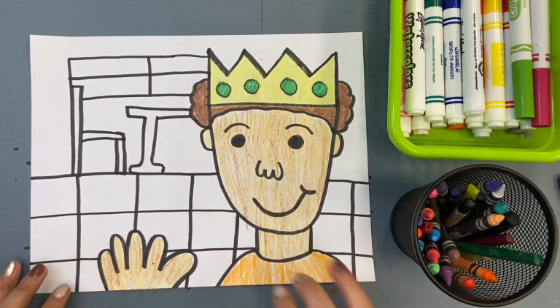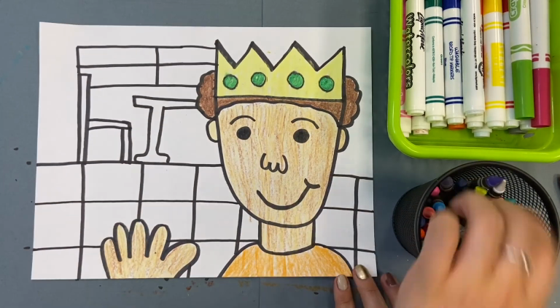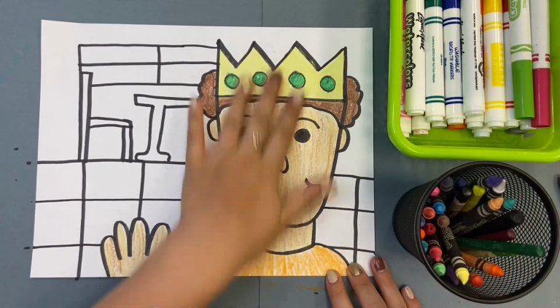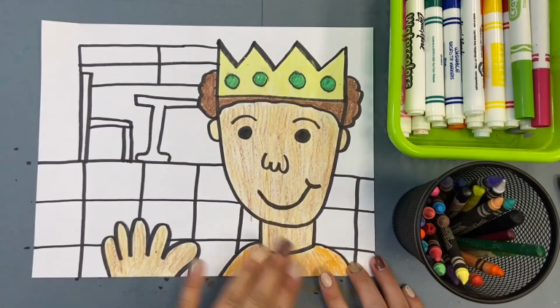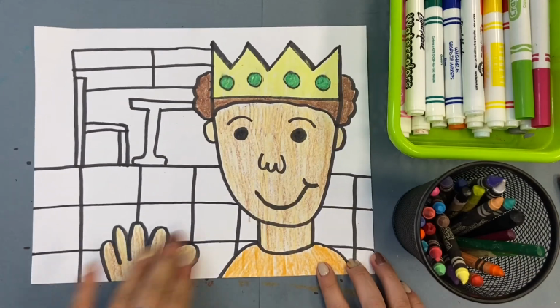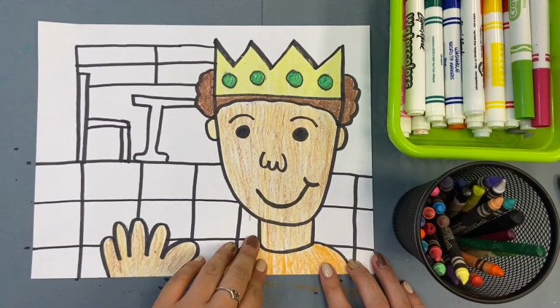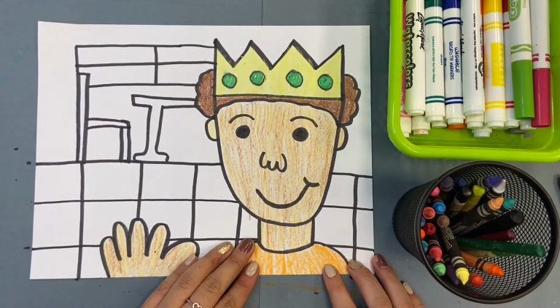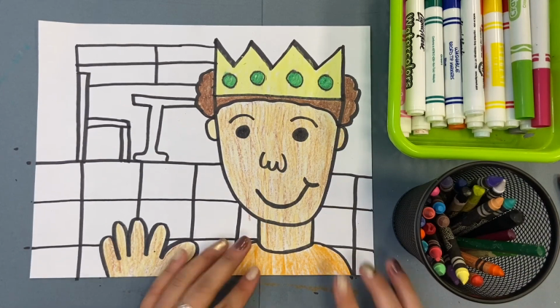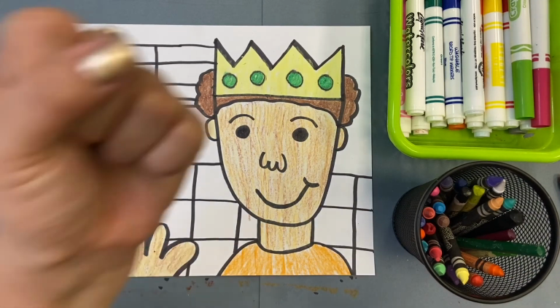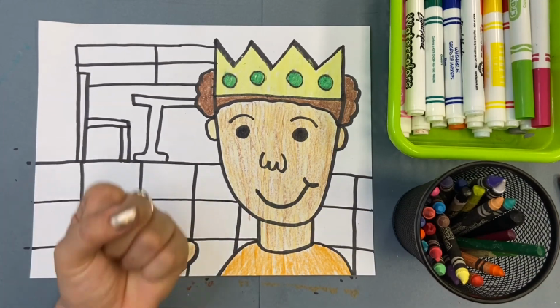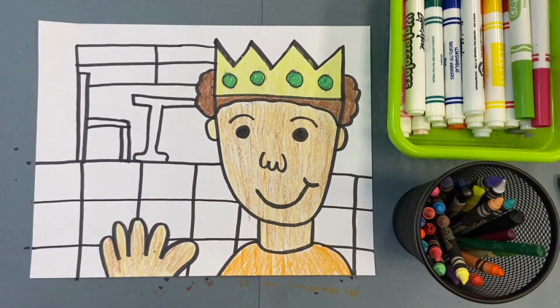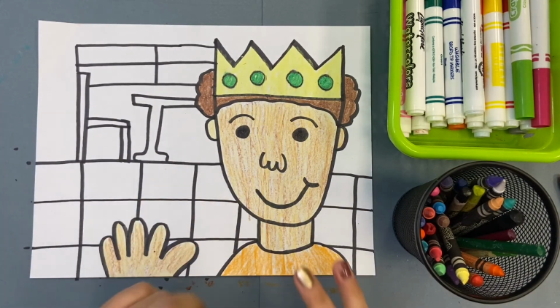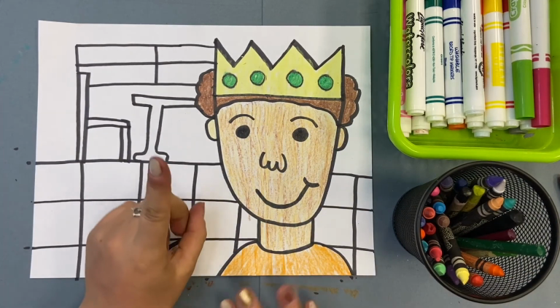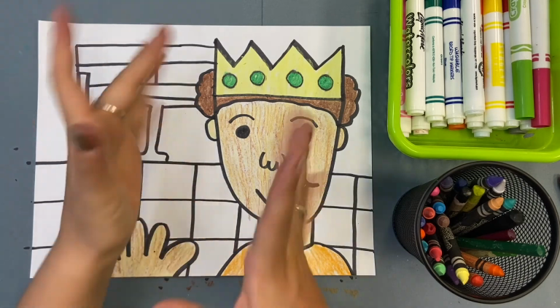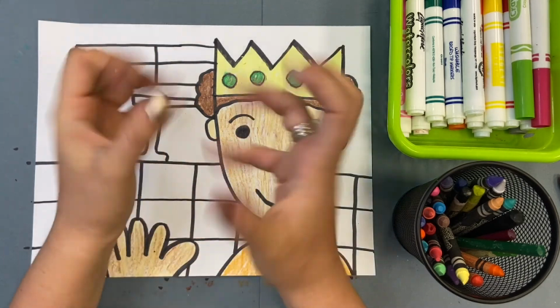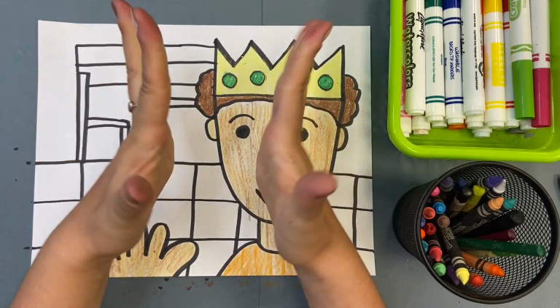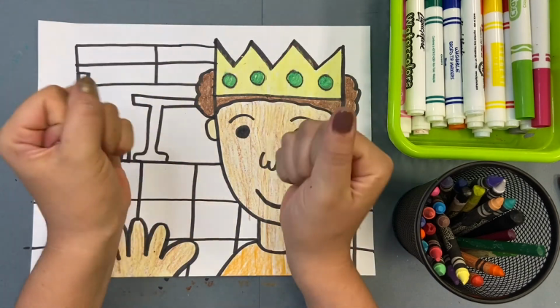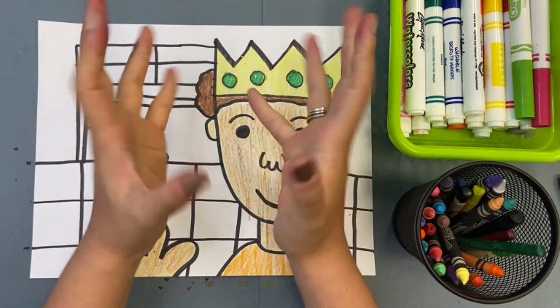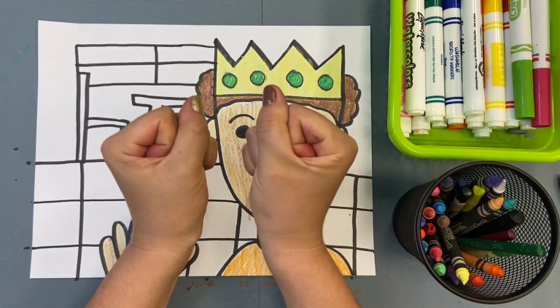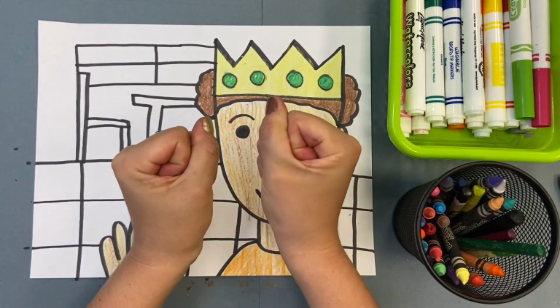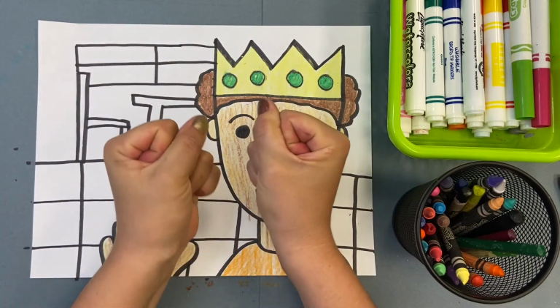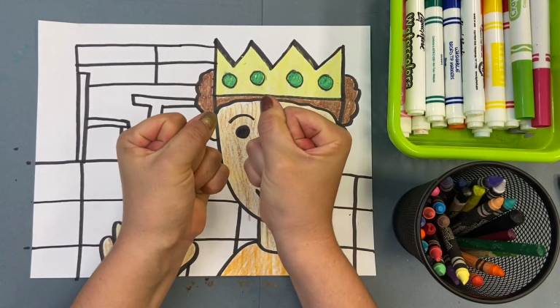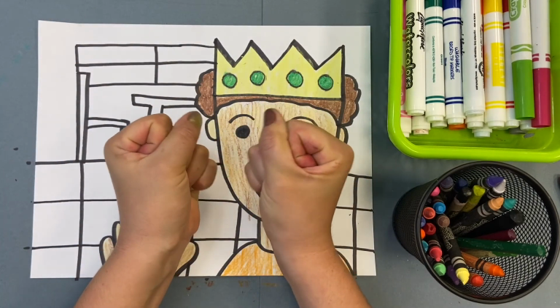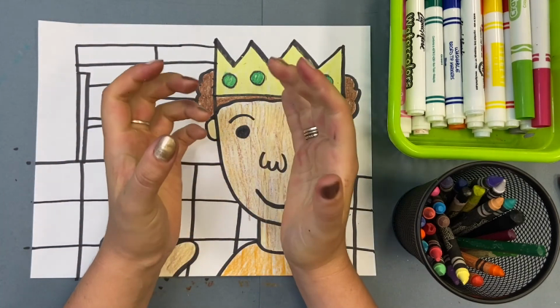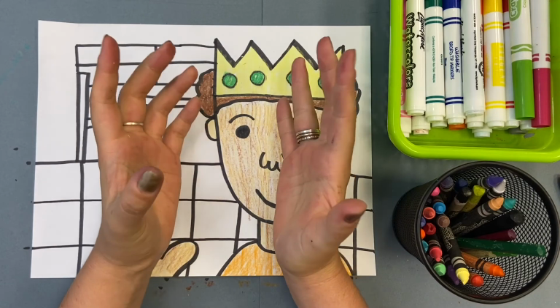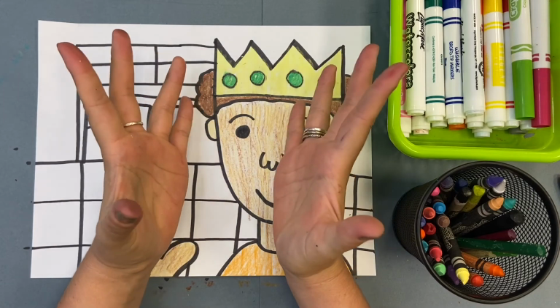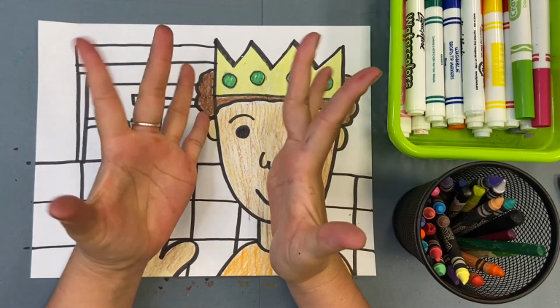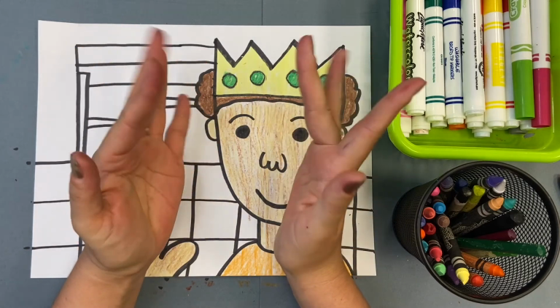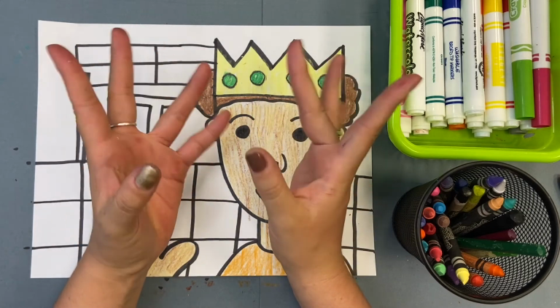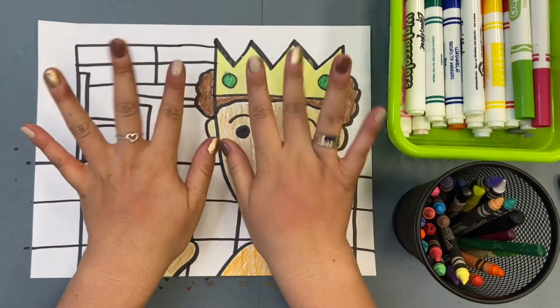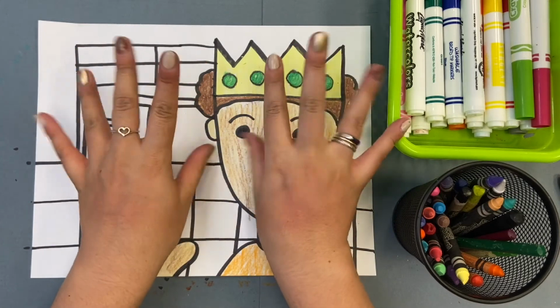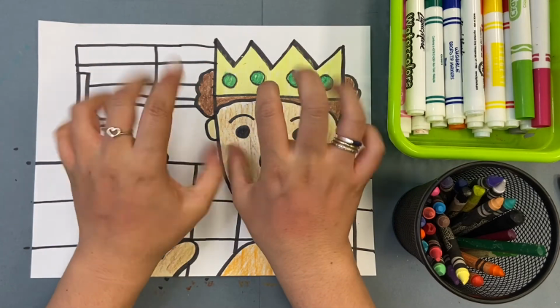Now I'm done with my face — woo, success! If you need to, stretch your hands. I like to squeeze and then let go. Relax your fingers.